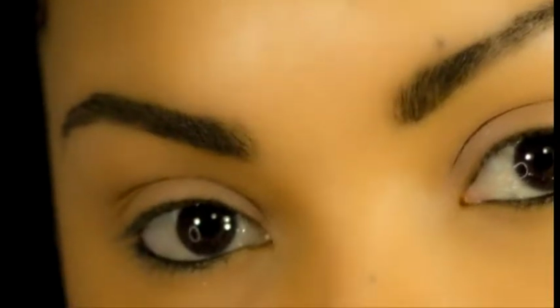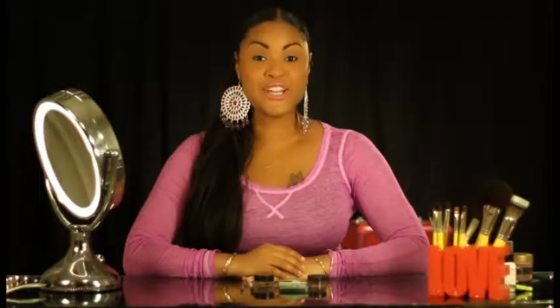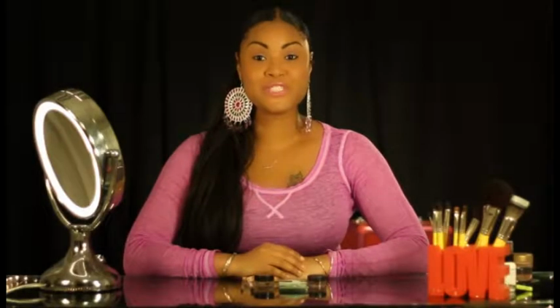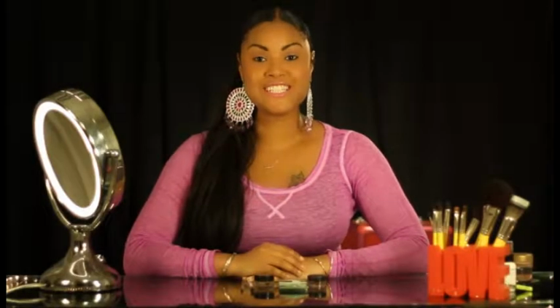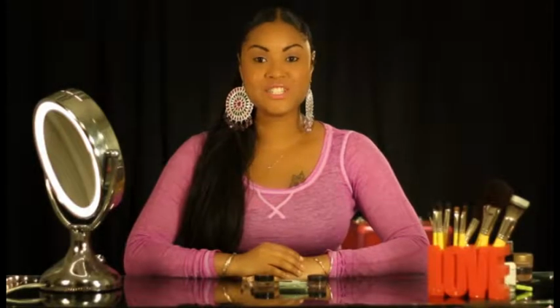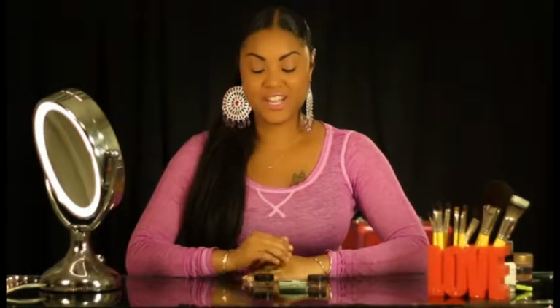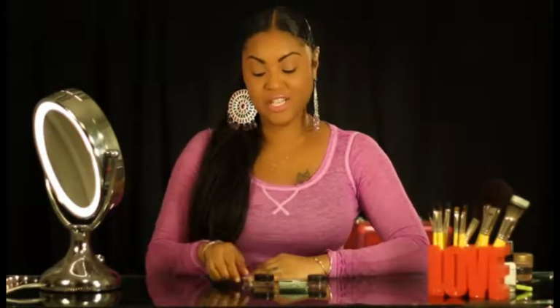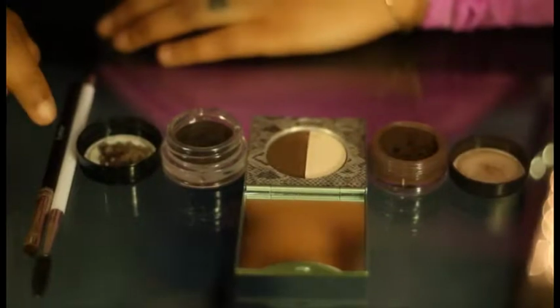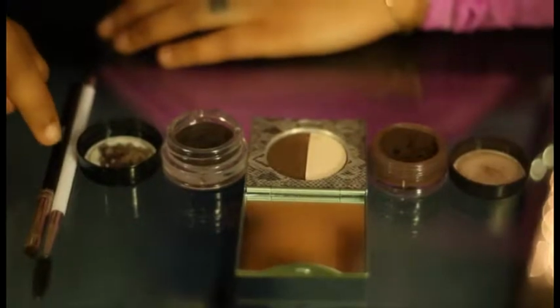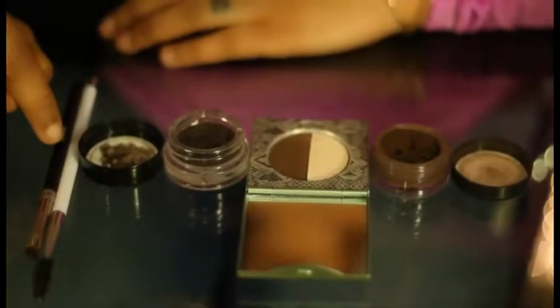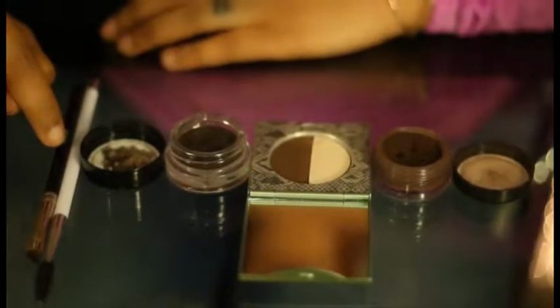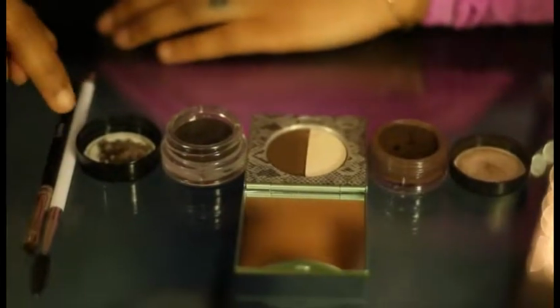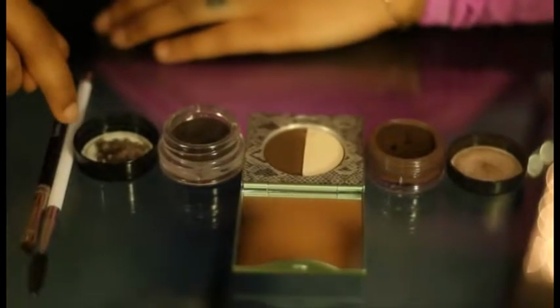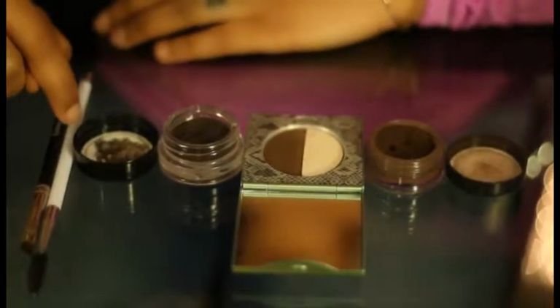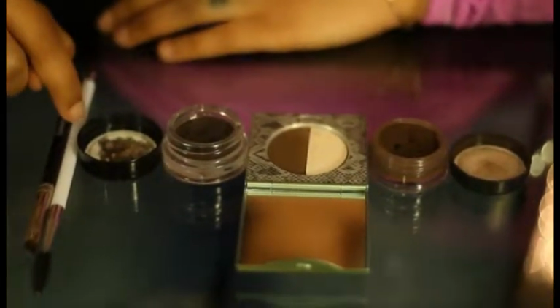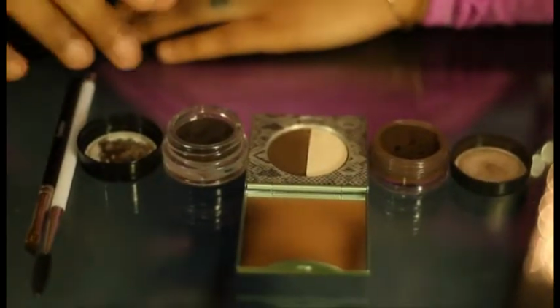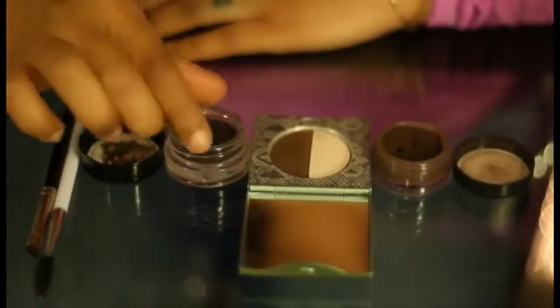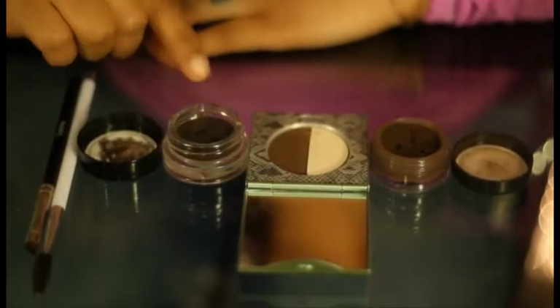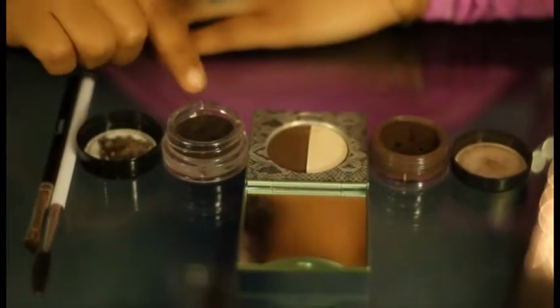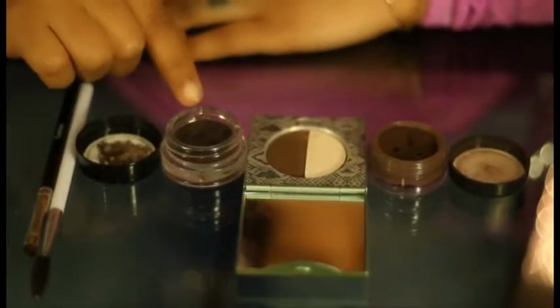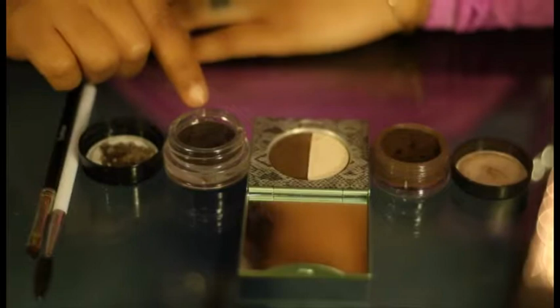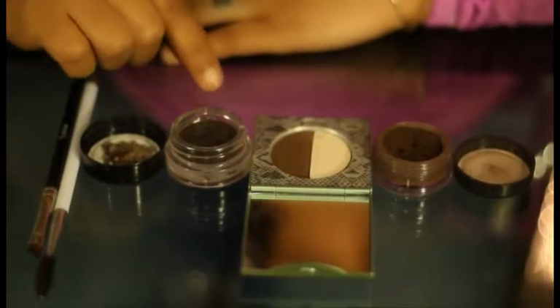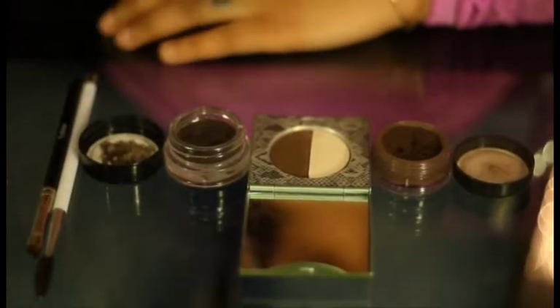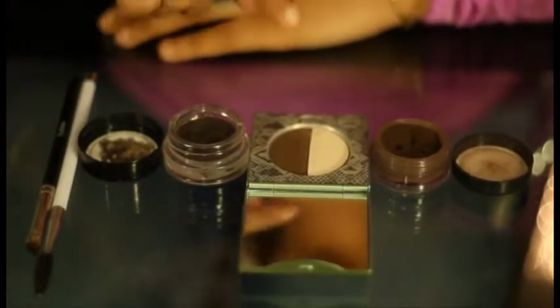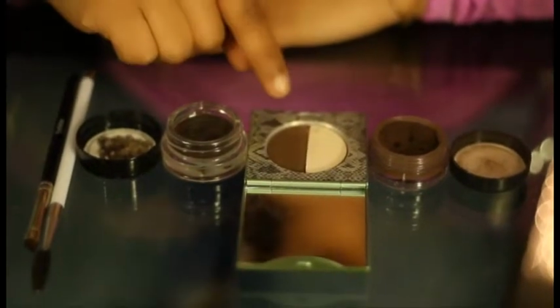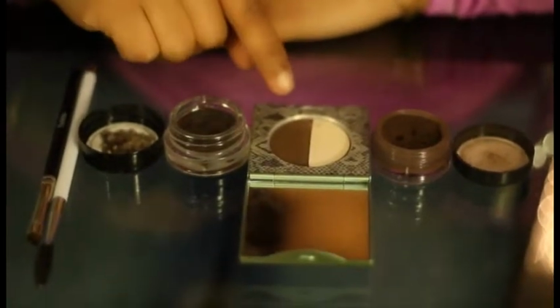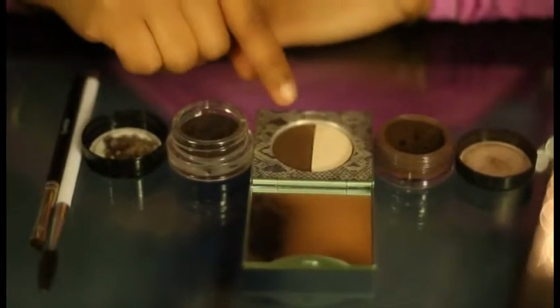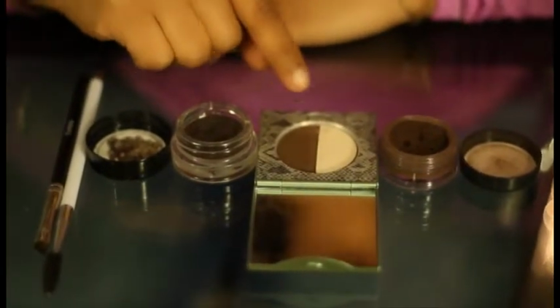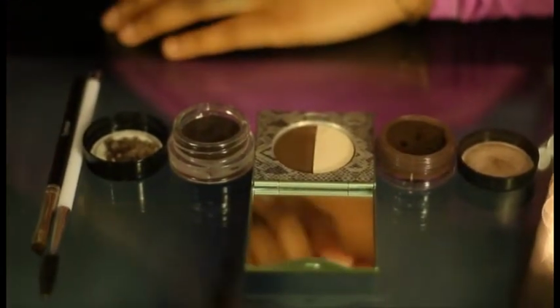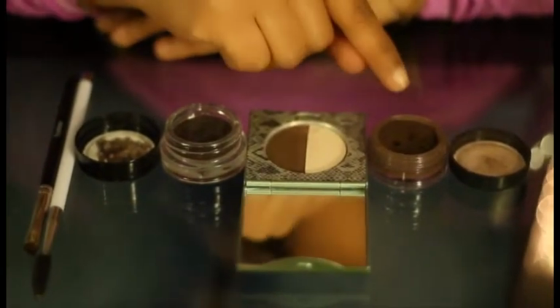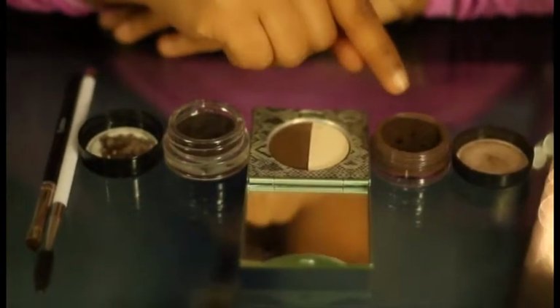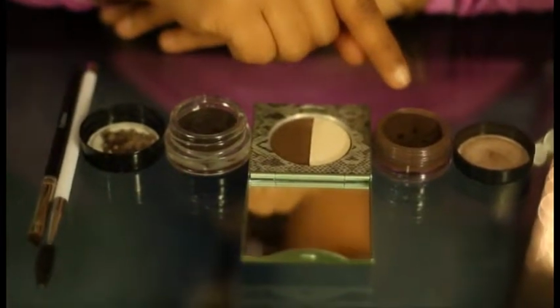So here's what you'll need to get started: an angled eyebrow brush, a spoolie, and you can use an eyebrow pomade, an eyebrow pressed powder, or an eyebrow loose powder.